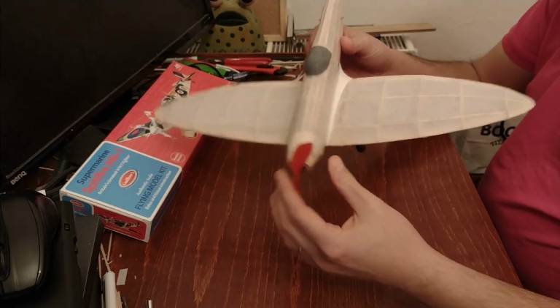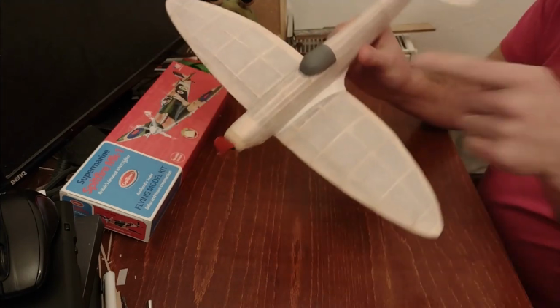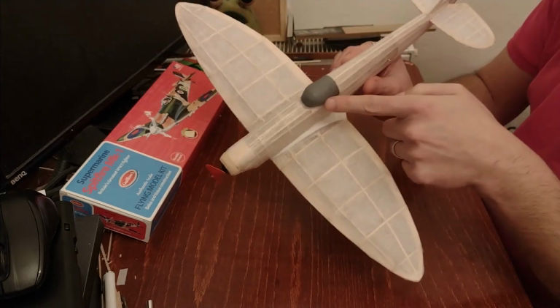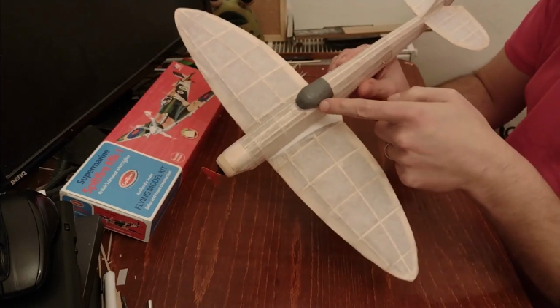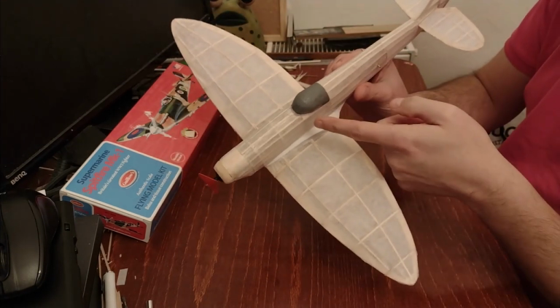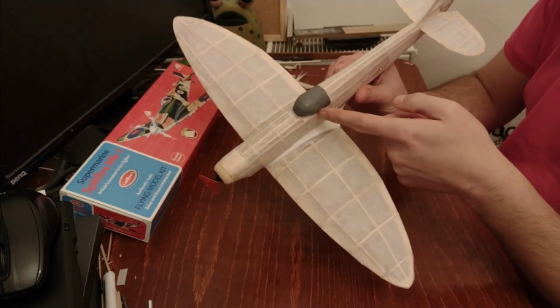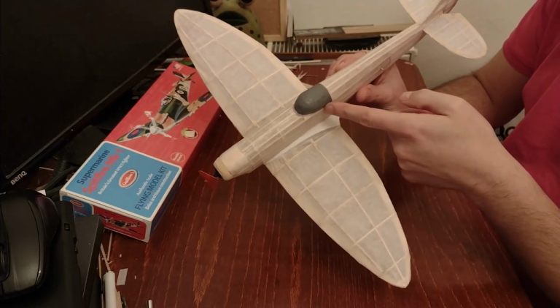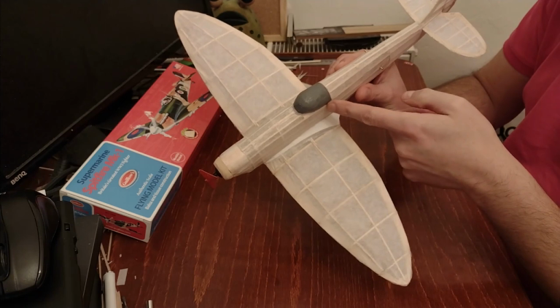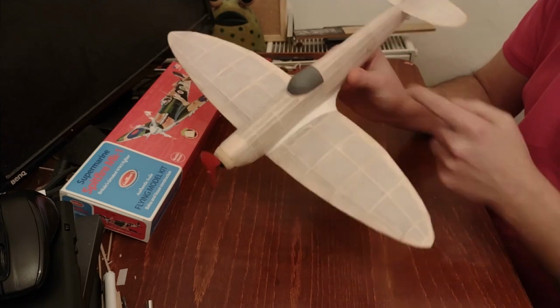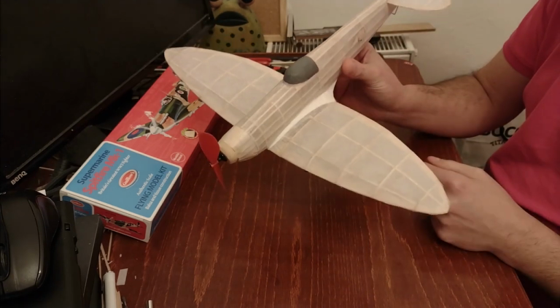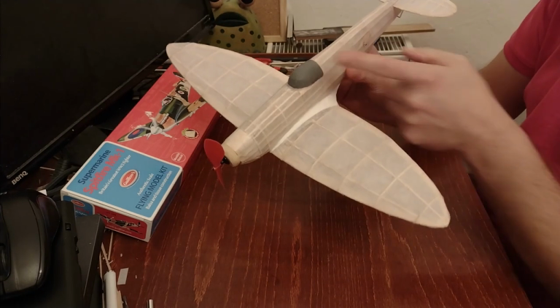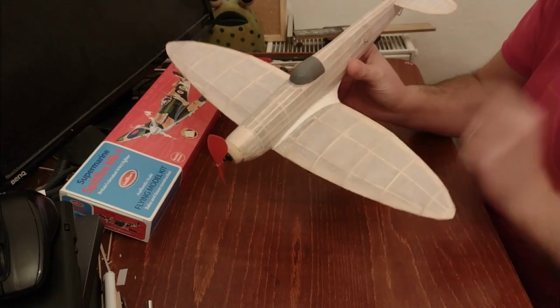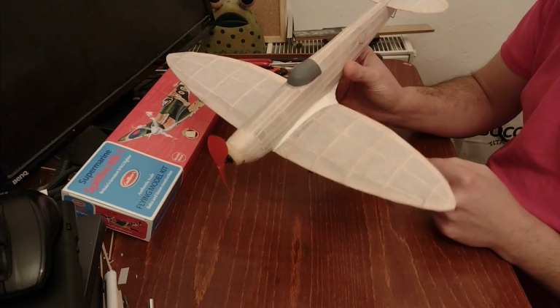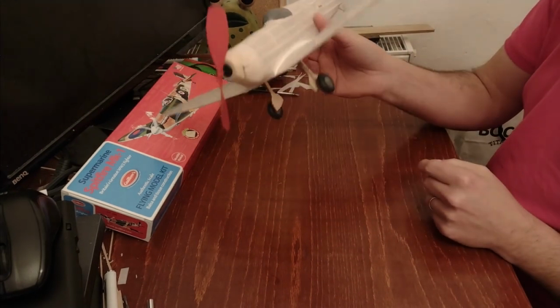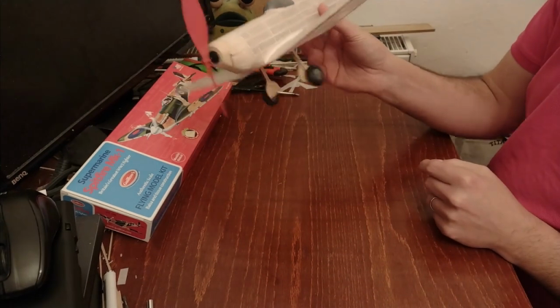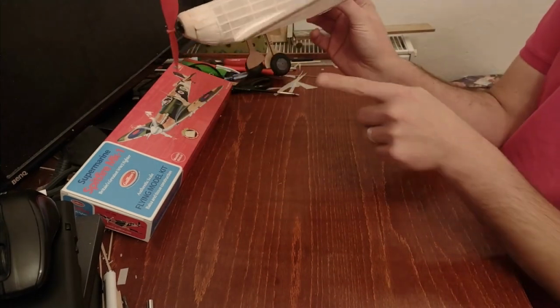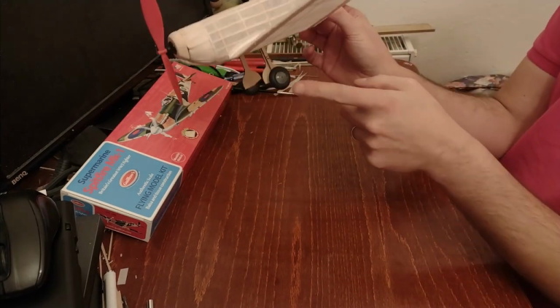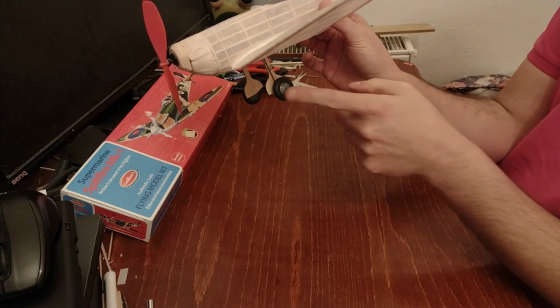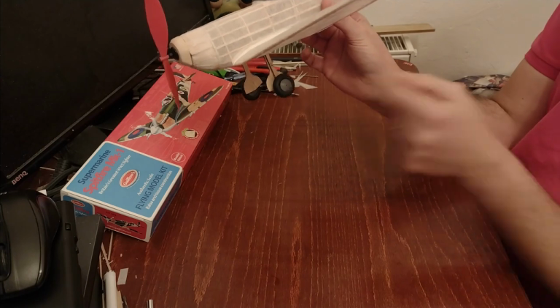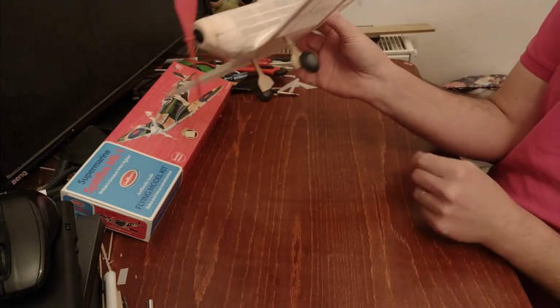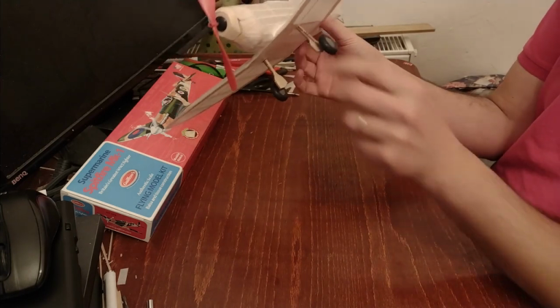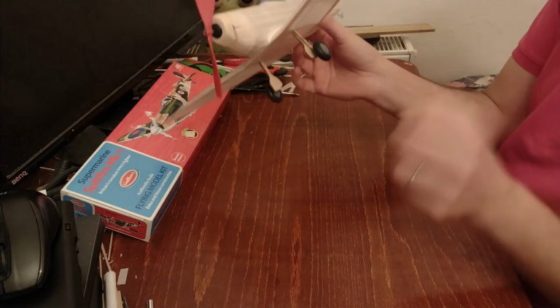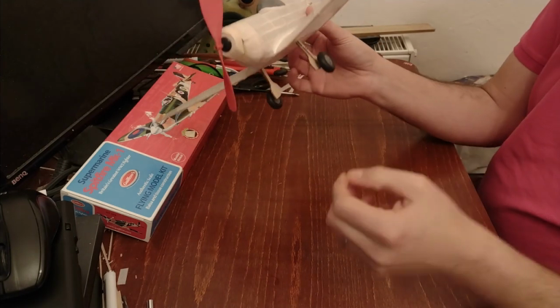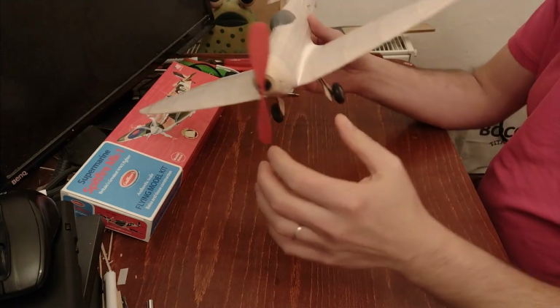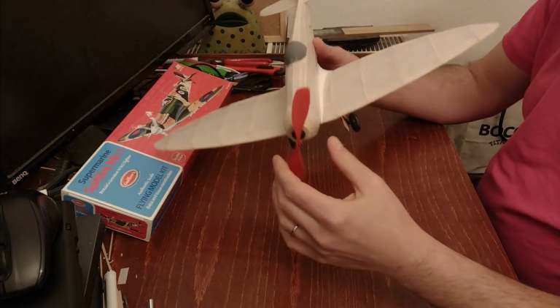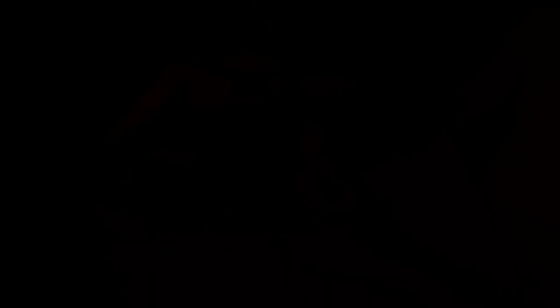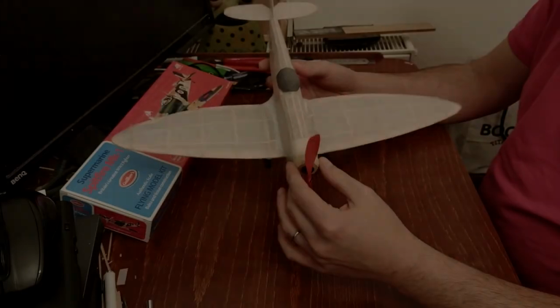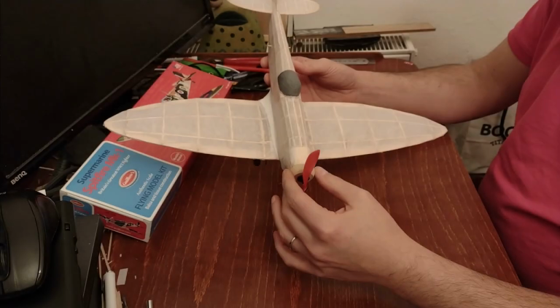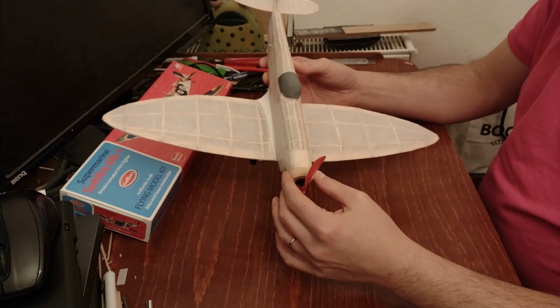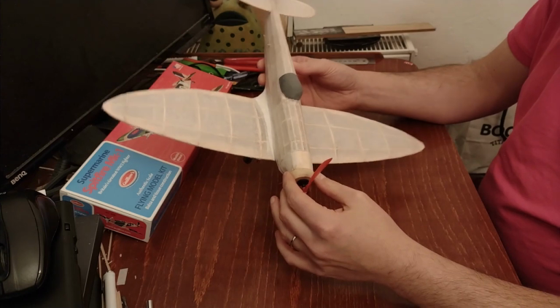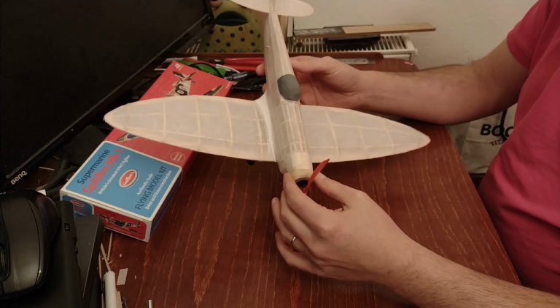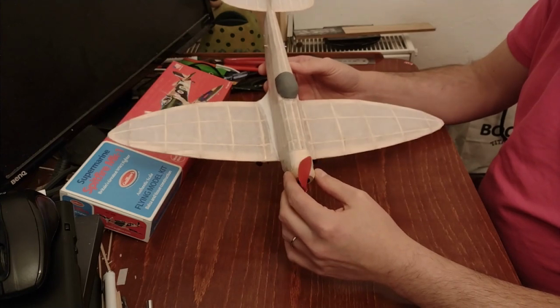I've painted the canopy — as I didn't make a plastic one, you may have seen how I failed with that — so I've painted it gray. I've also painted the wheel hubs so it looks a bit better. The landing gear does come out now.